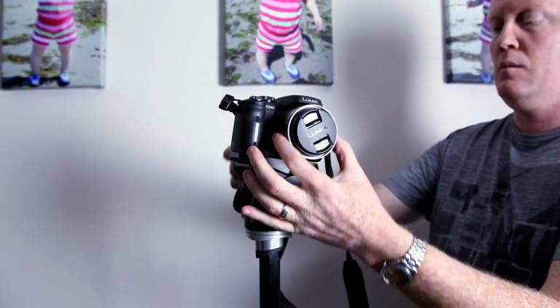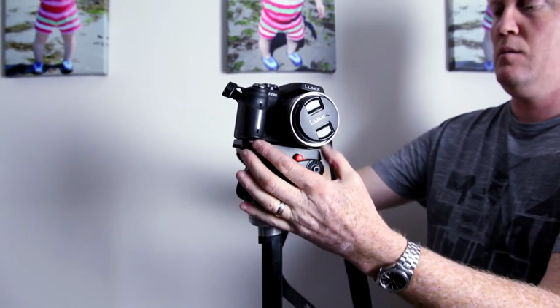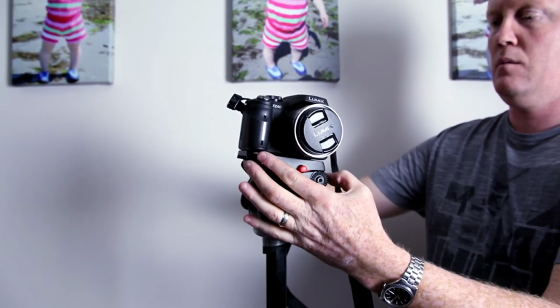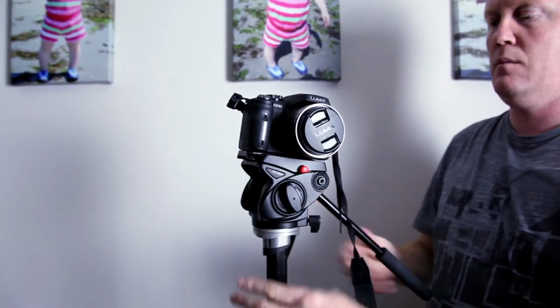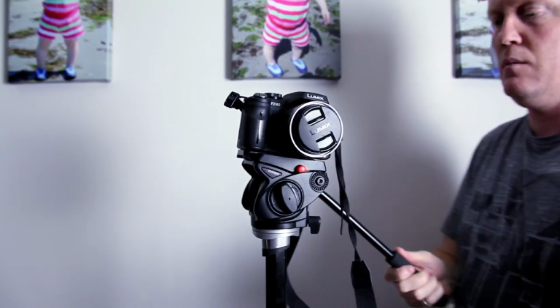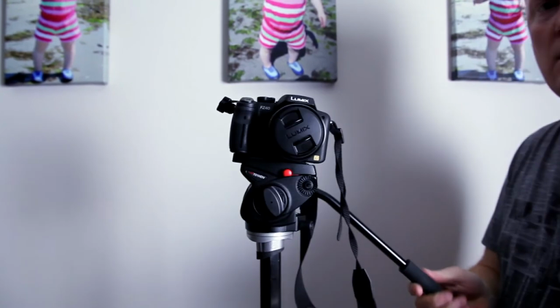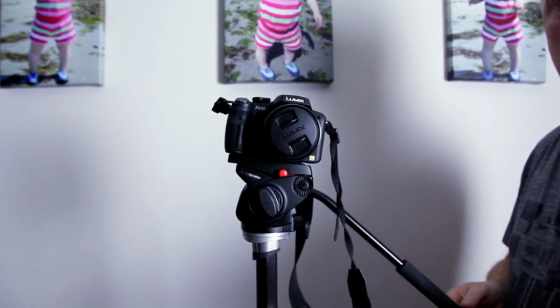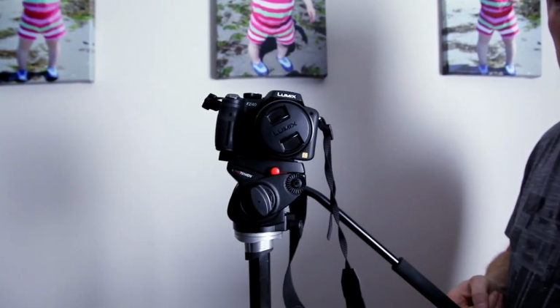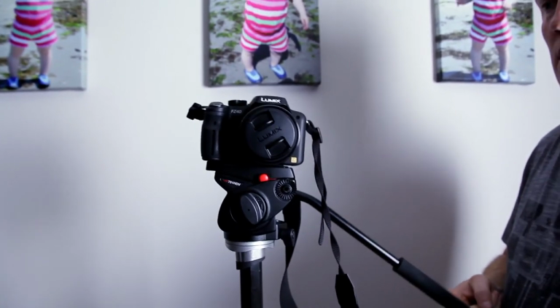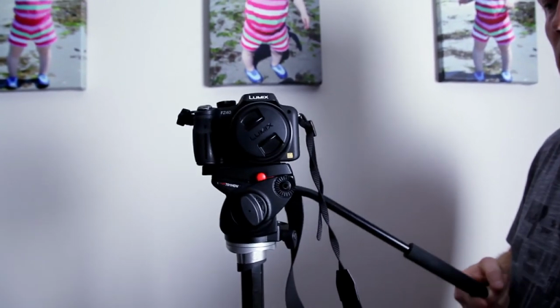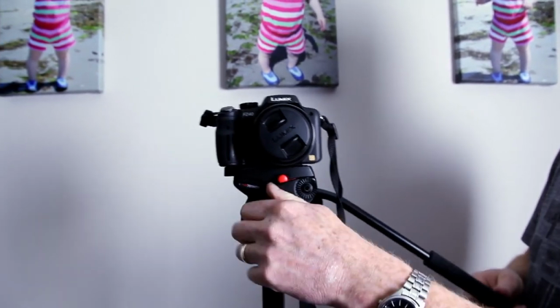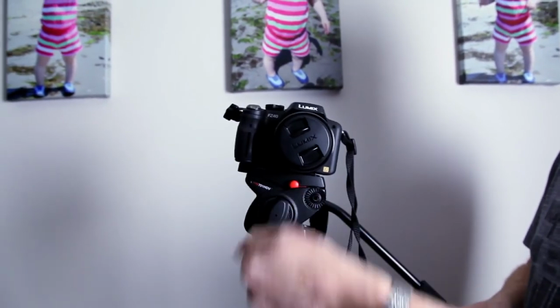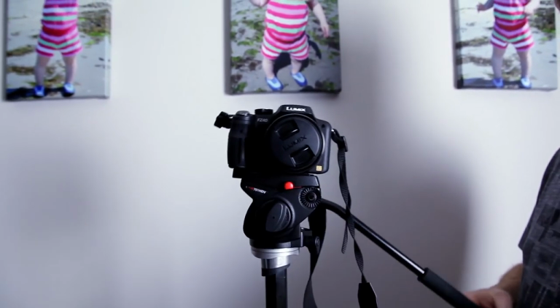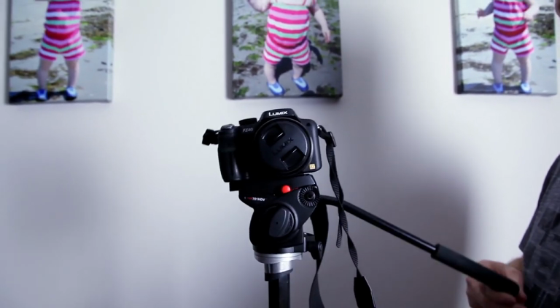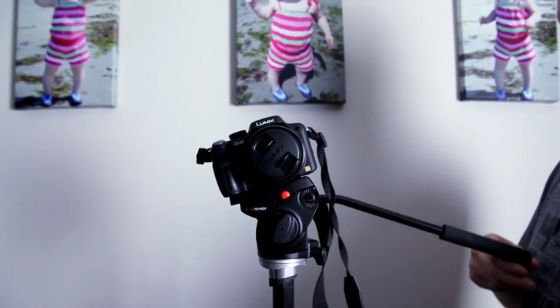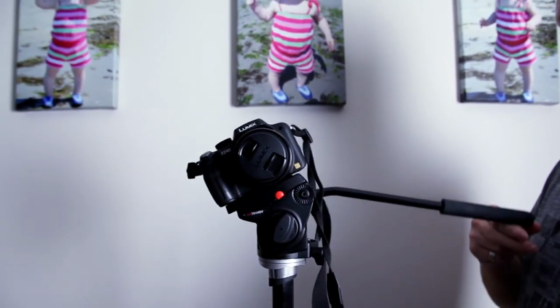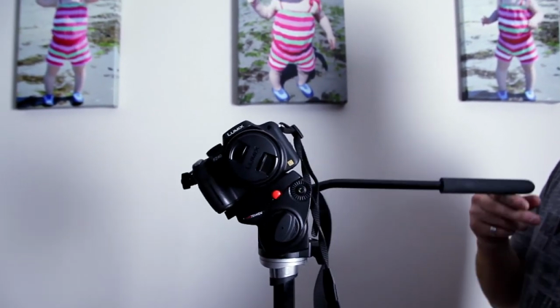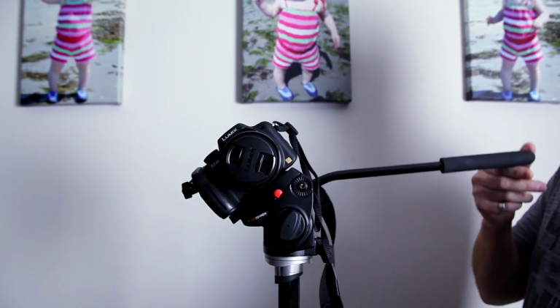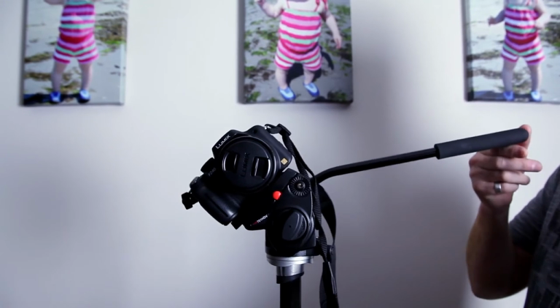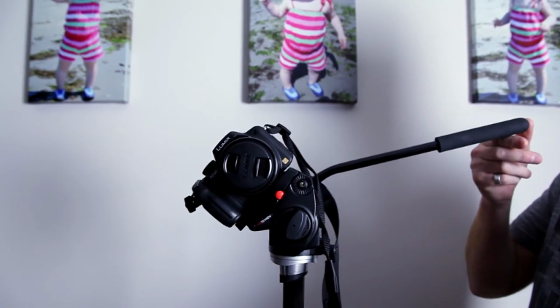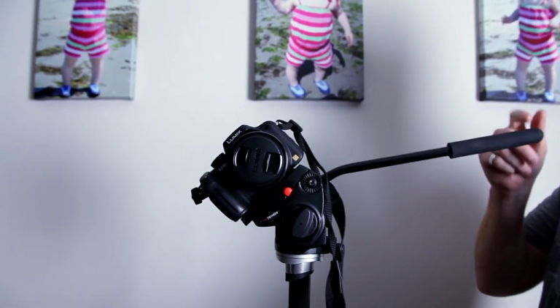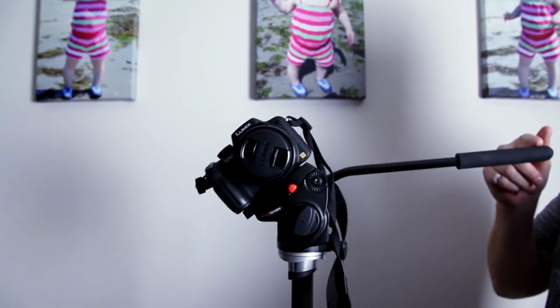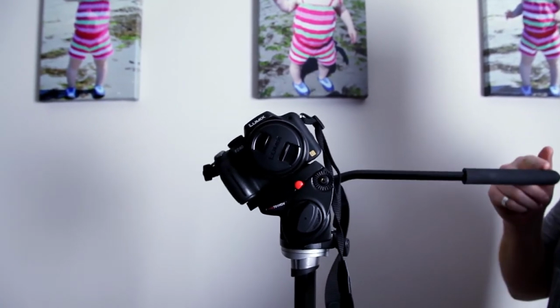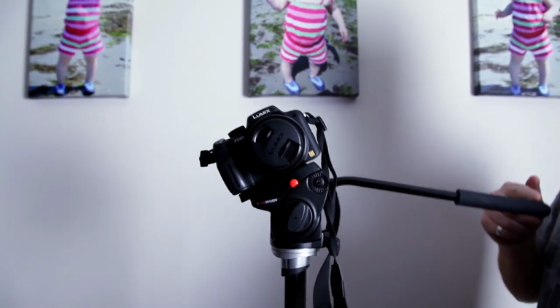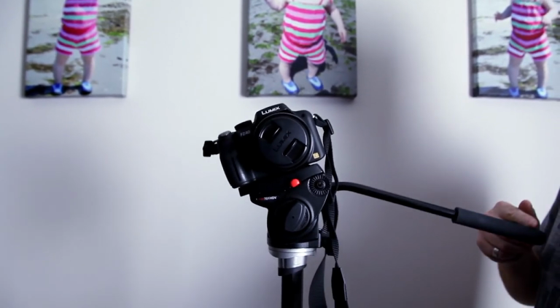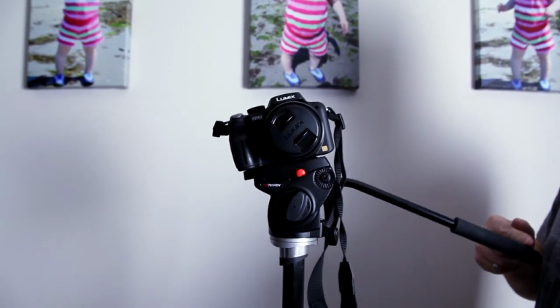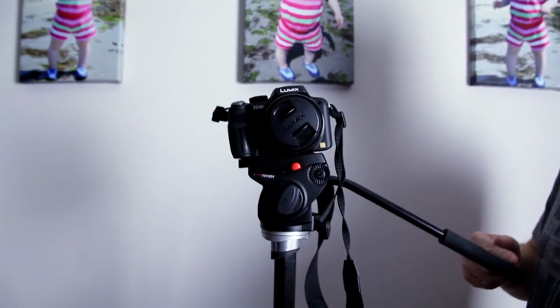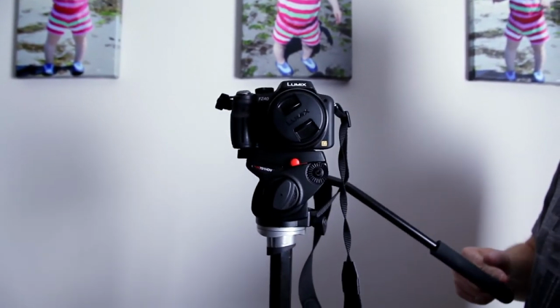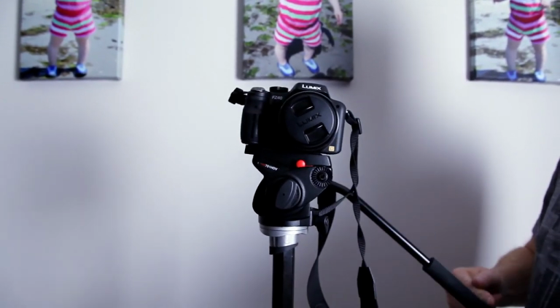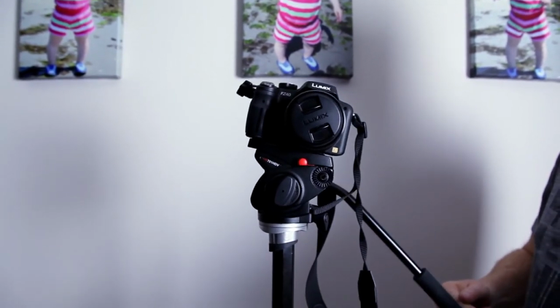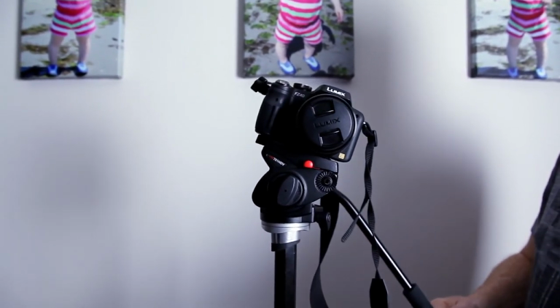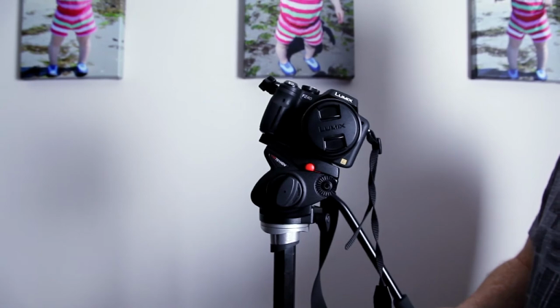Very simple technique, but get a little bit more out of your tripod. If you want to see this technique used in one of our videos and a few other techniques, just check out the link at the end. I'll see you next time. Thanks, bye.